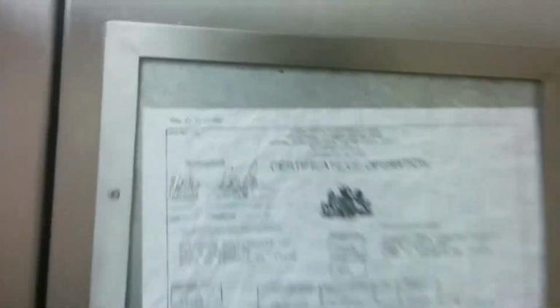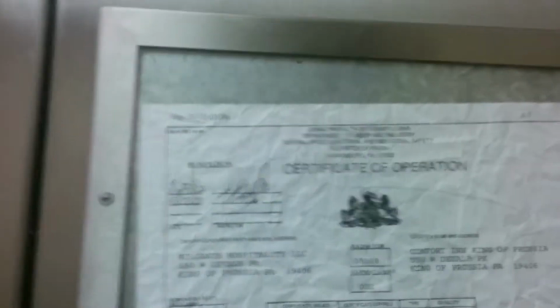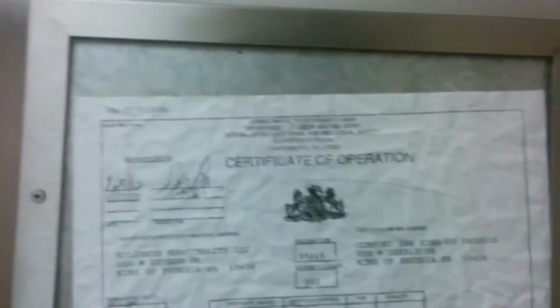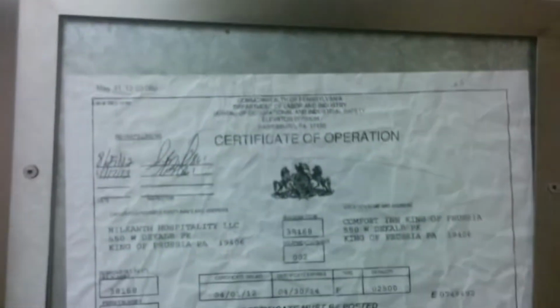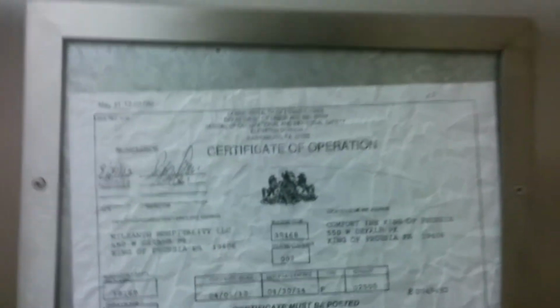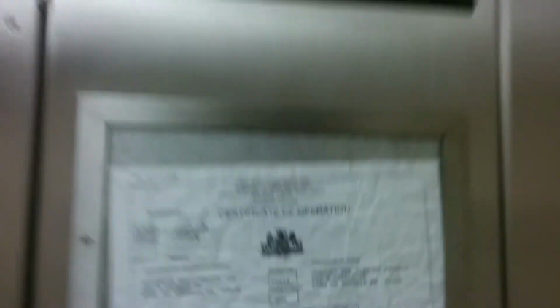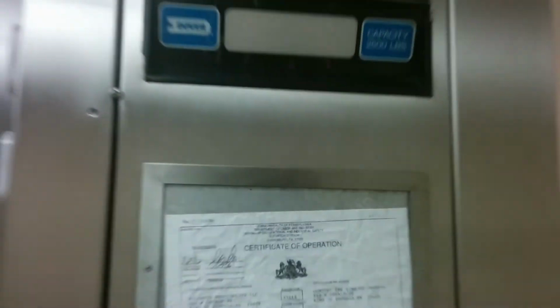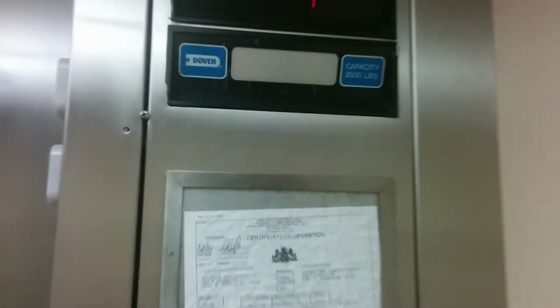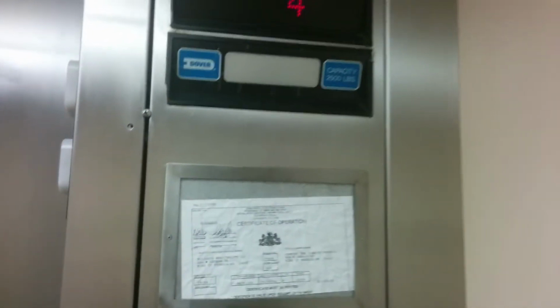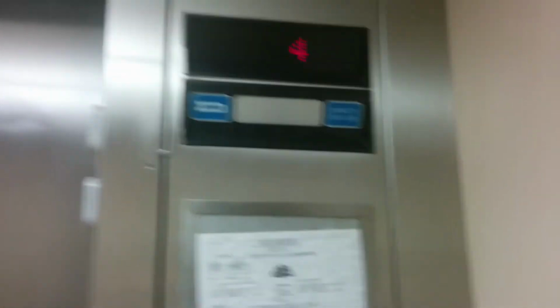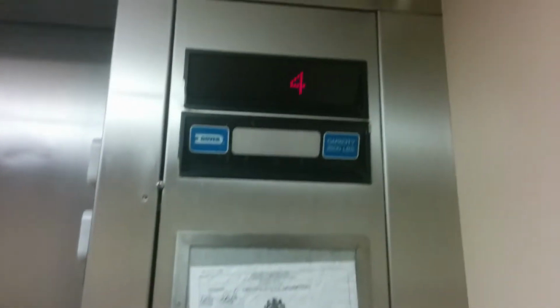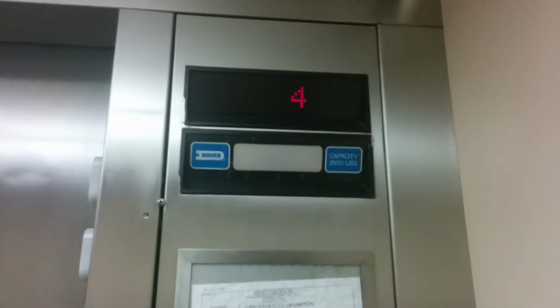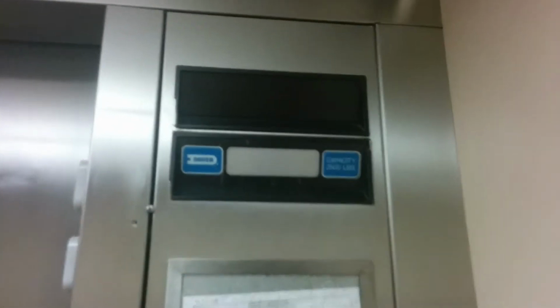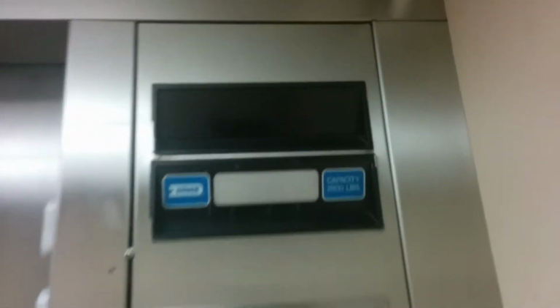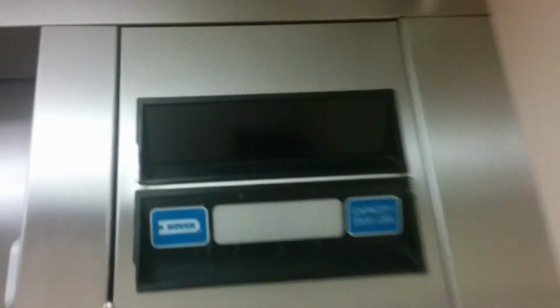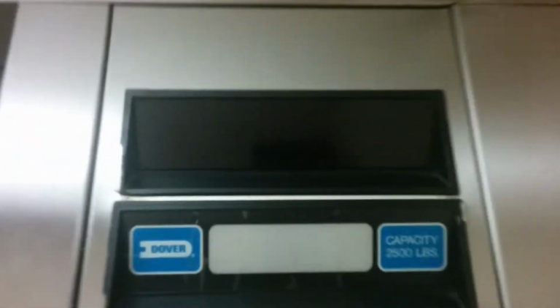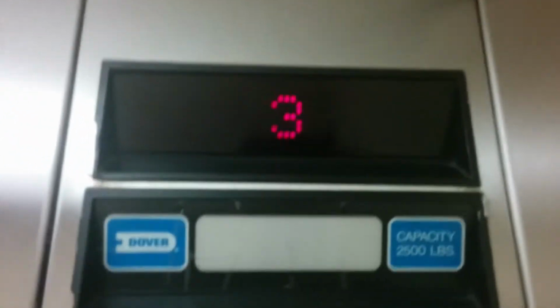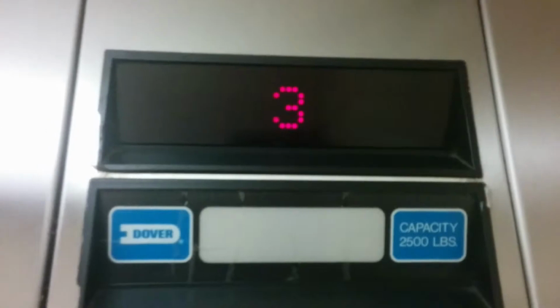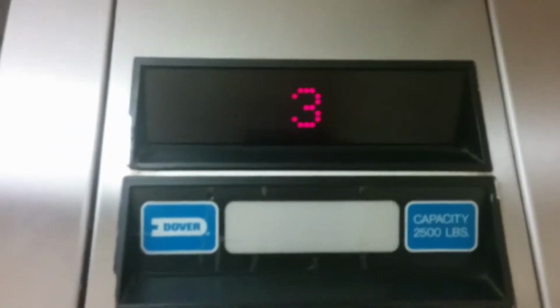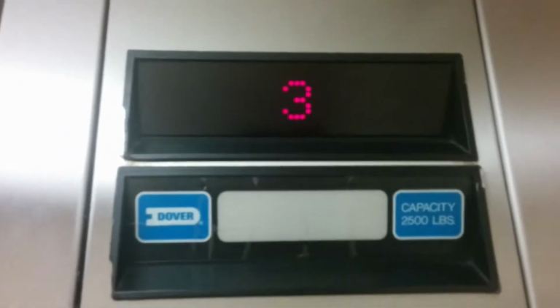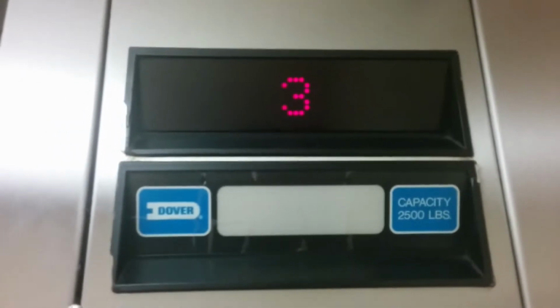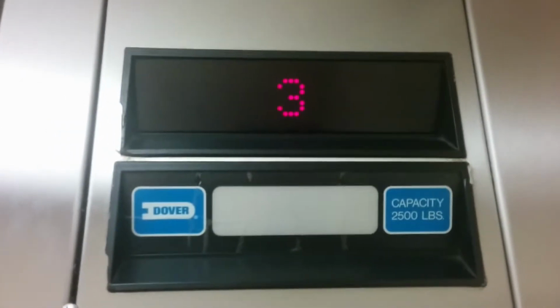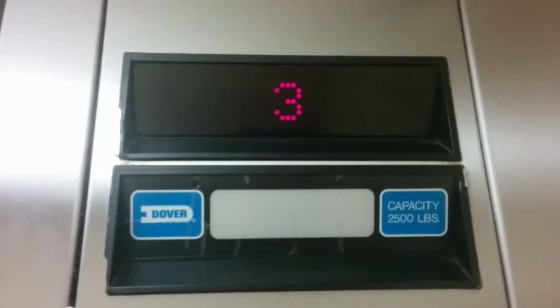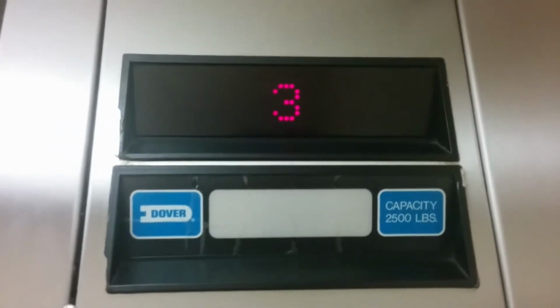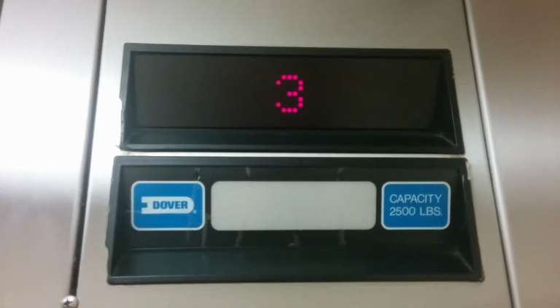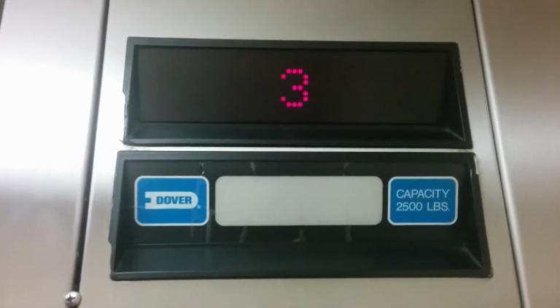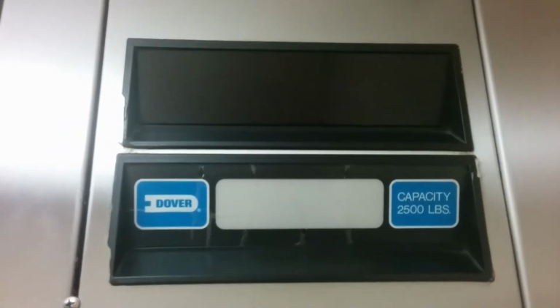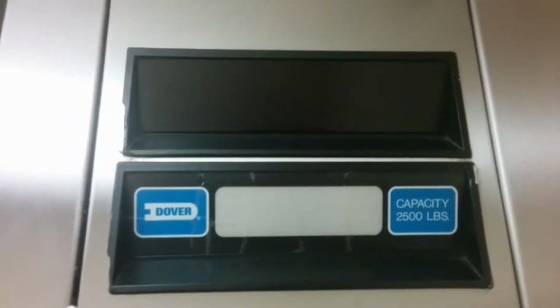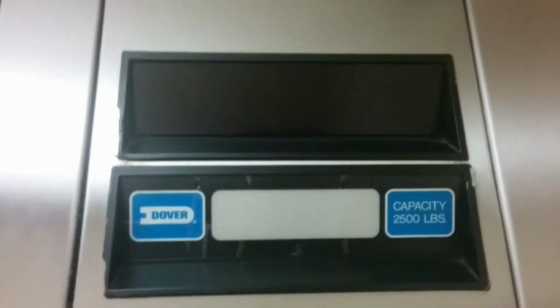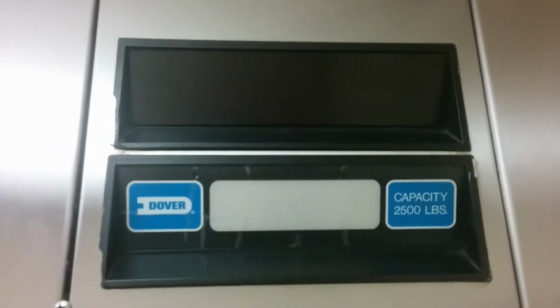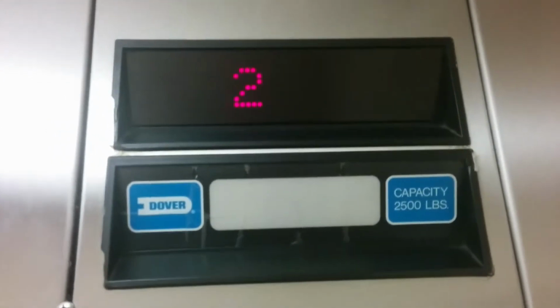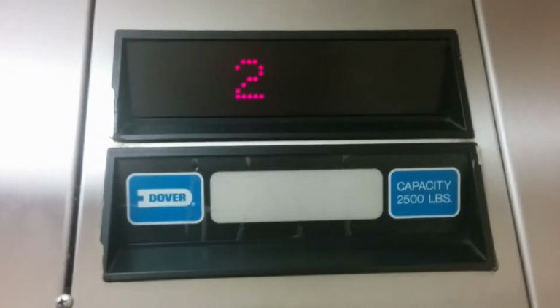Here's our certificate of inspection. The floor indicator is in working order. That's good.